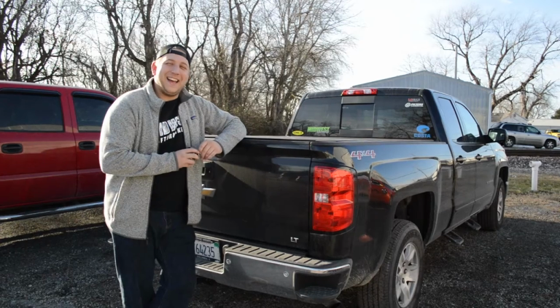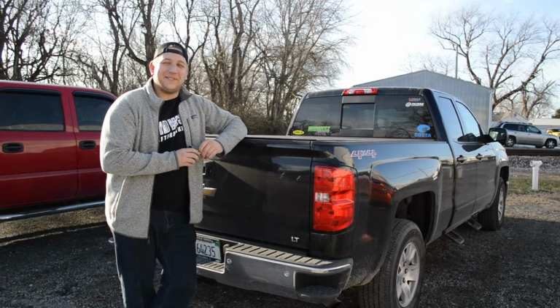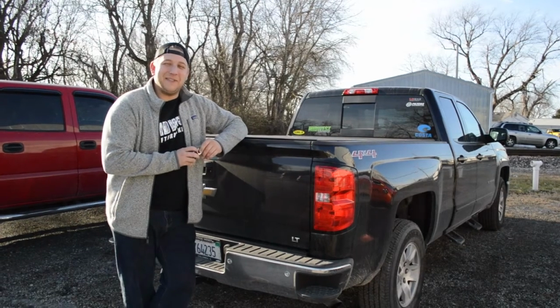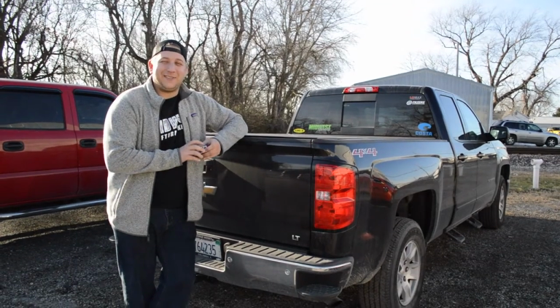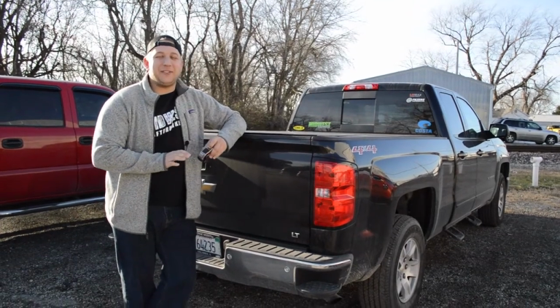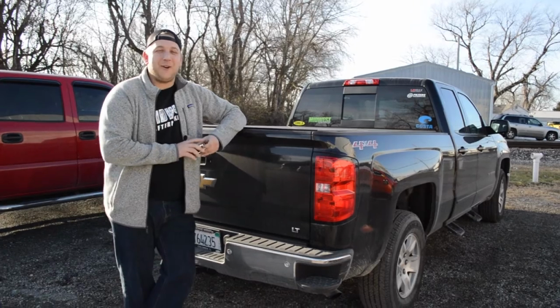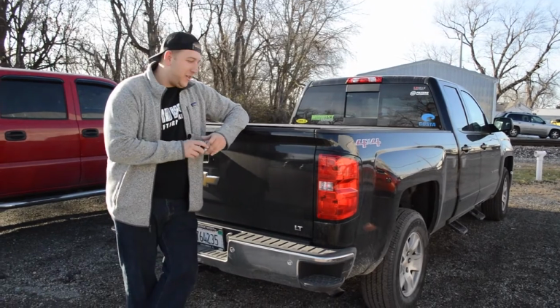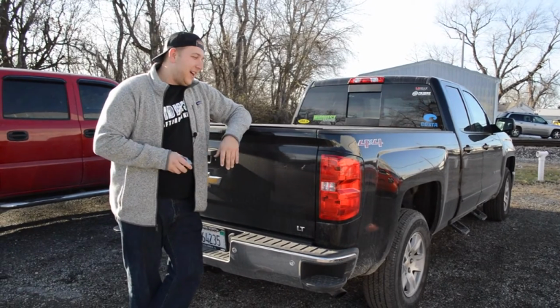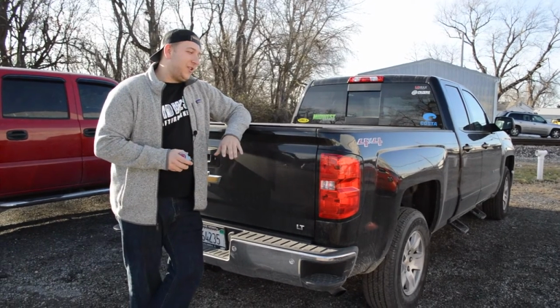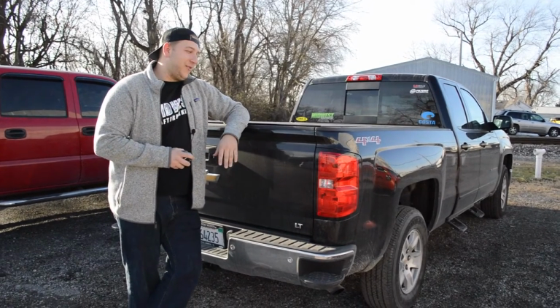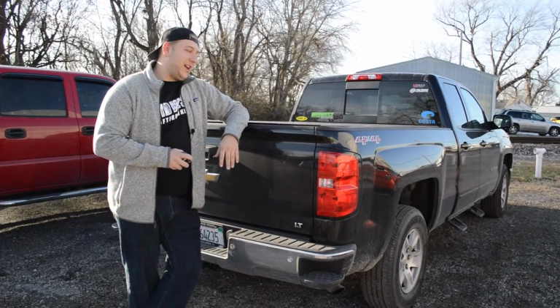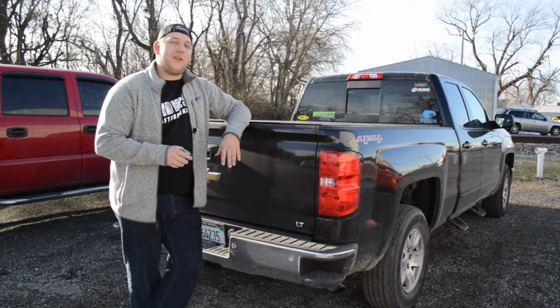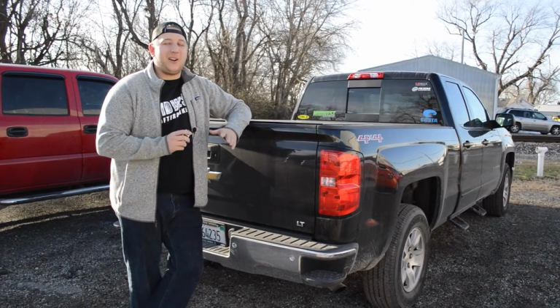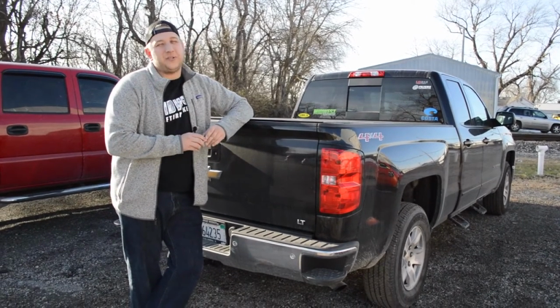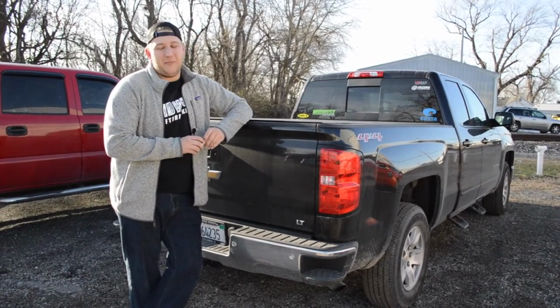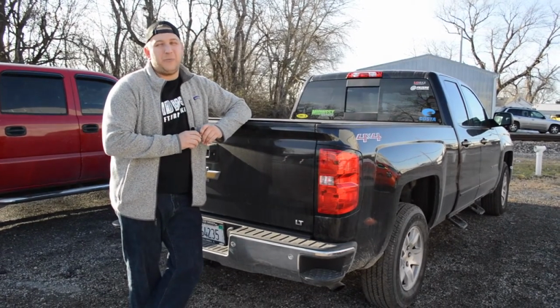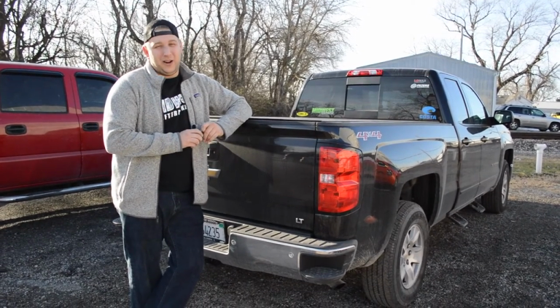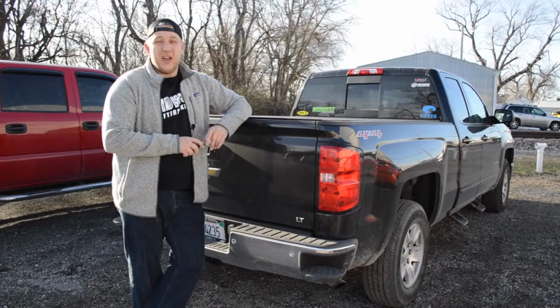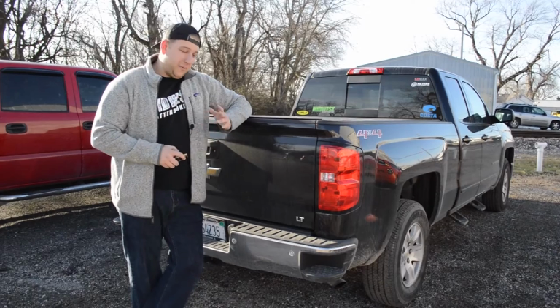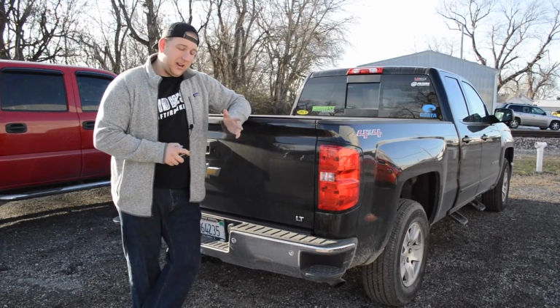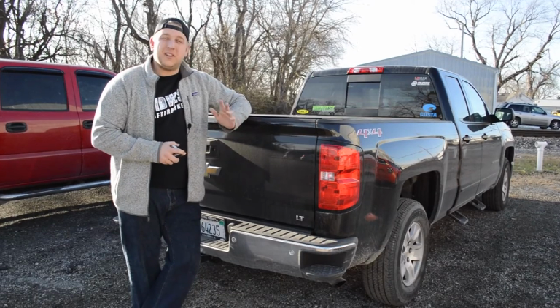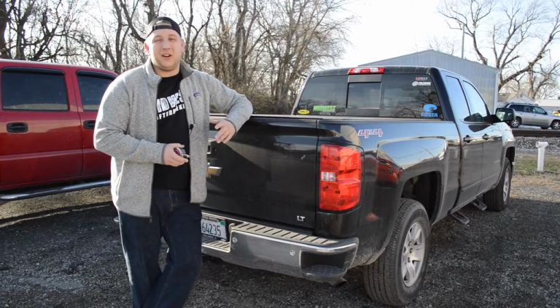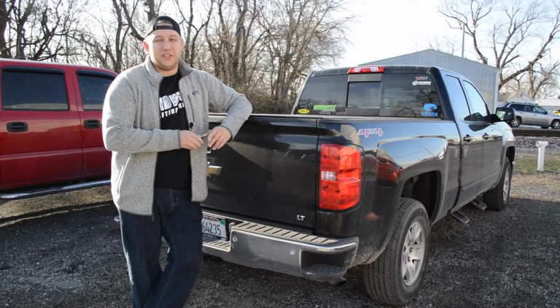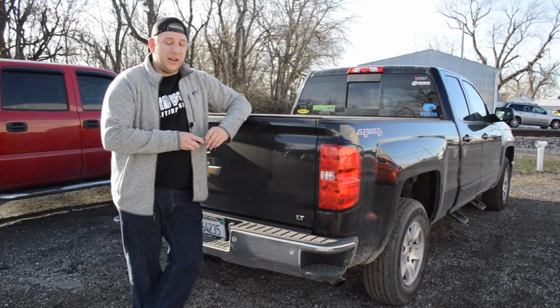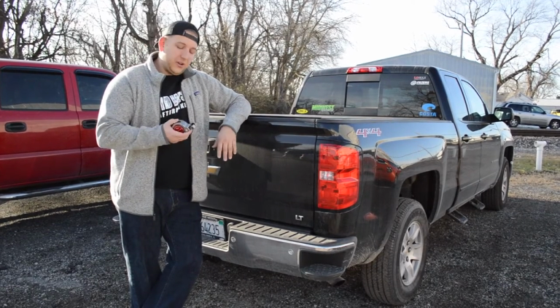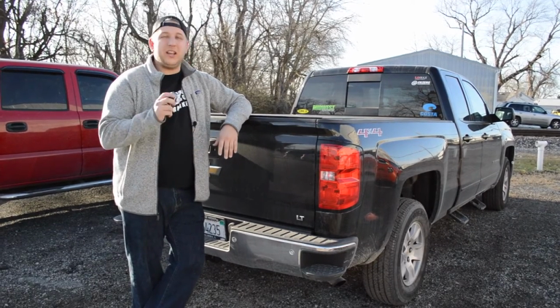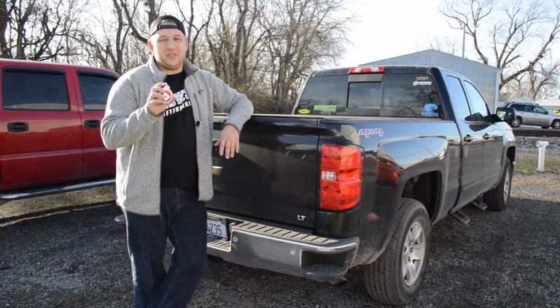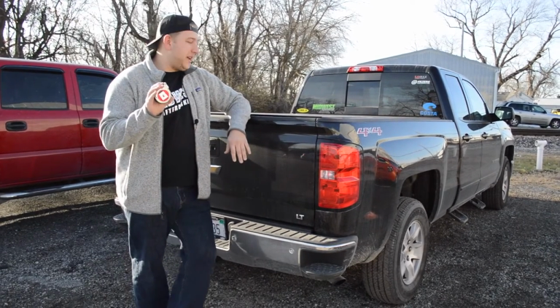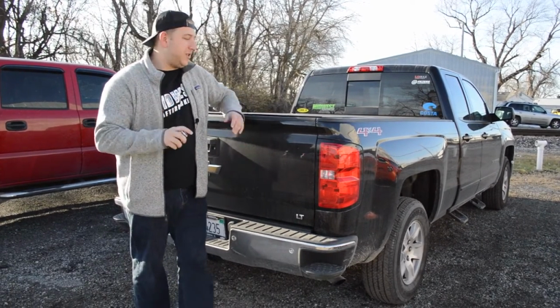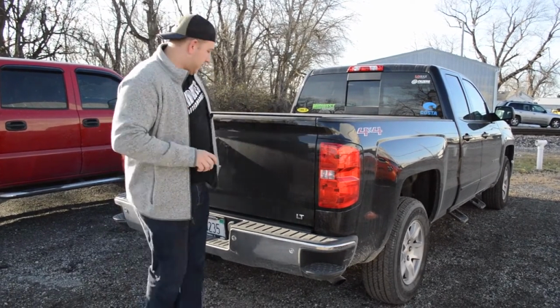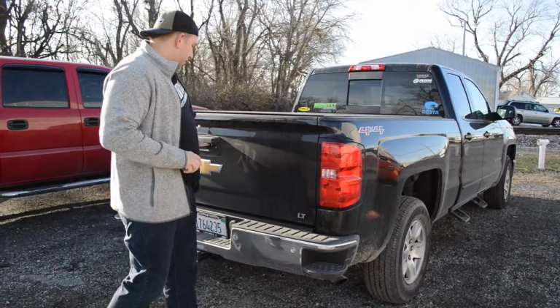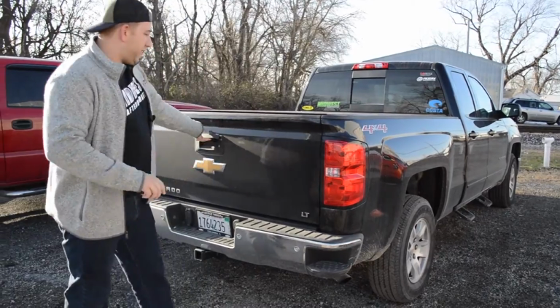Hey guys, what's up? It's Derek from Midwest Aftermarket. I've got a little video for you today. We've got a lot of questions about how to measure your bed correctly for bed liners, tonneau covers, things like that. So all you're going to need is a little tape measure. We'll show you how to do it.